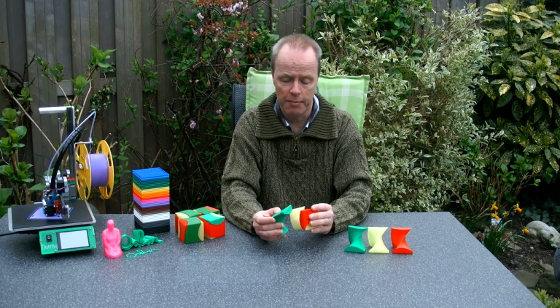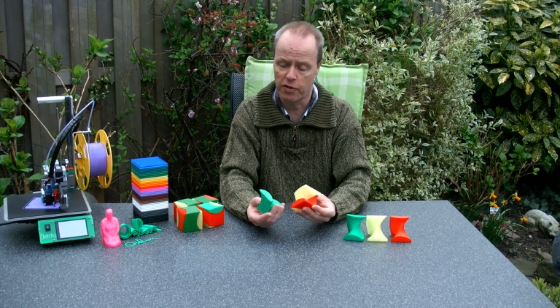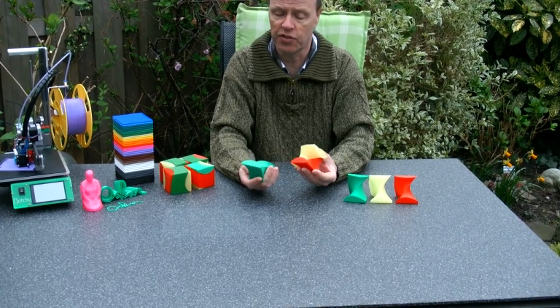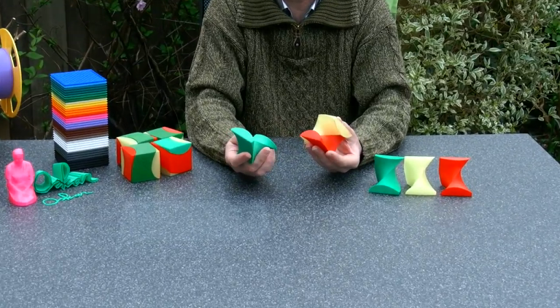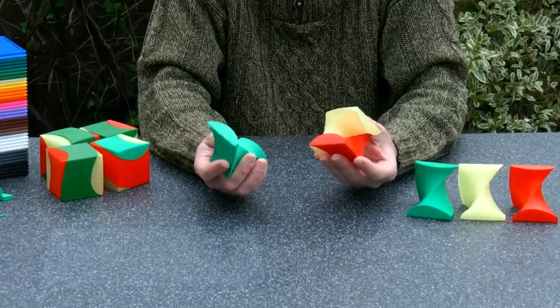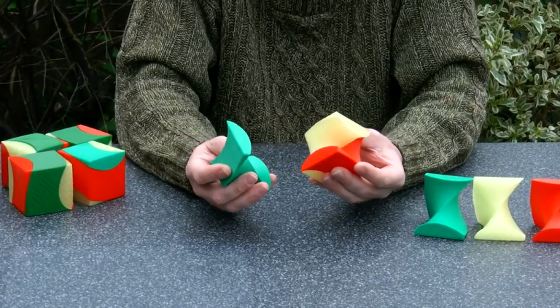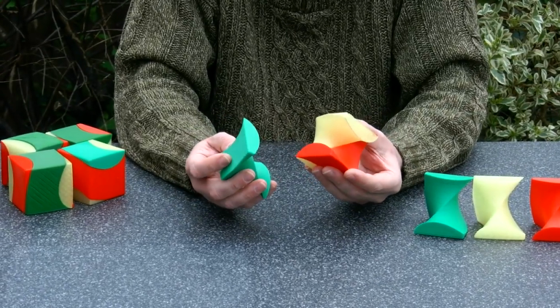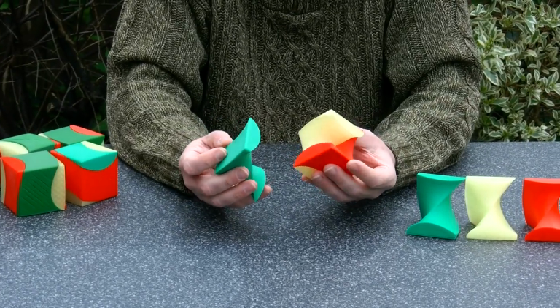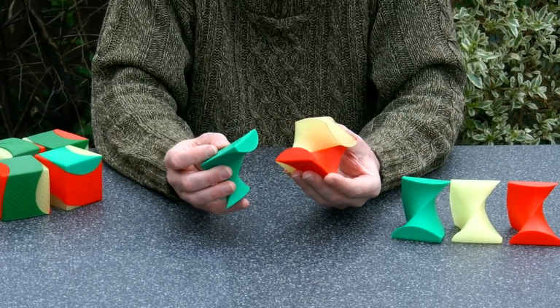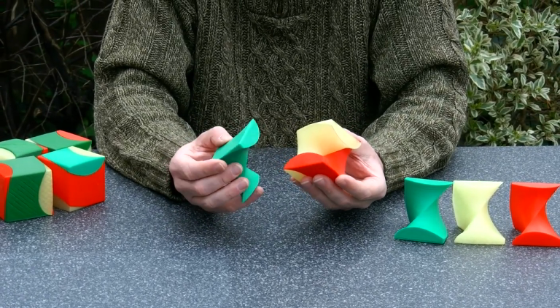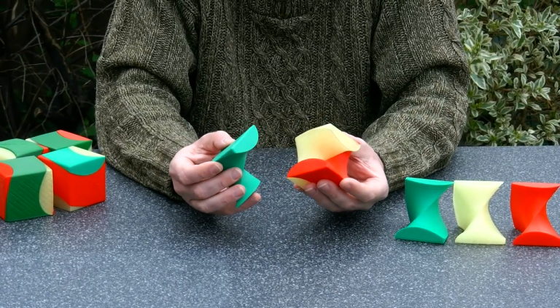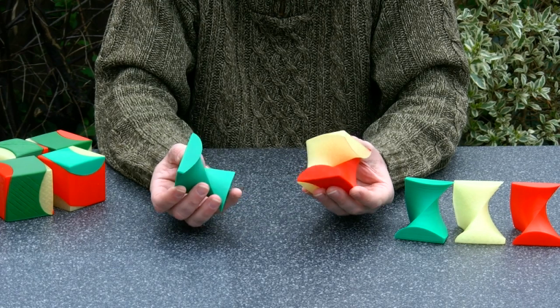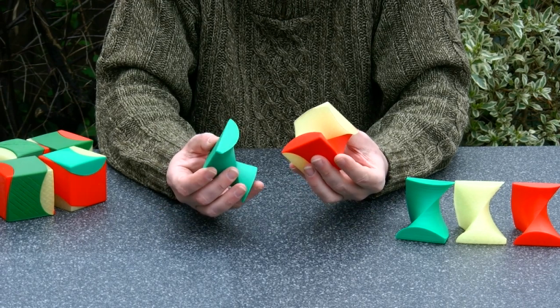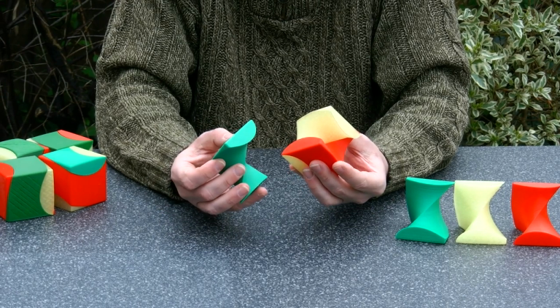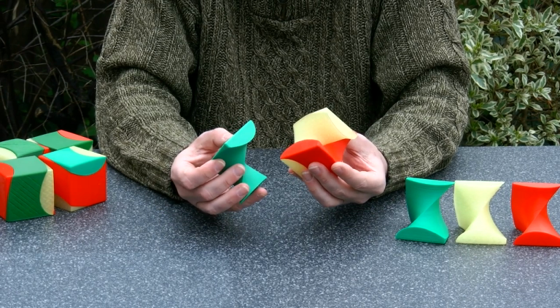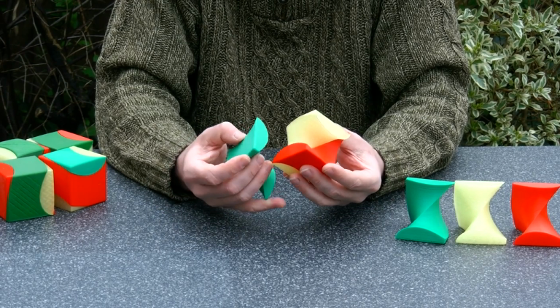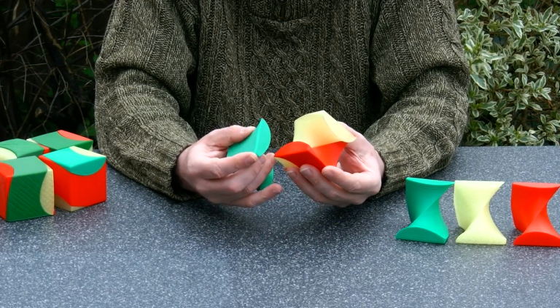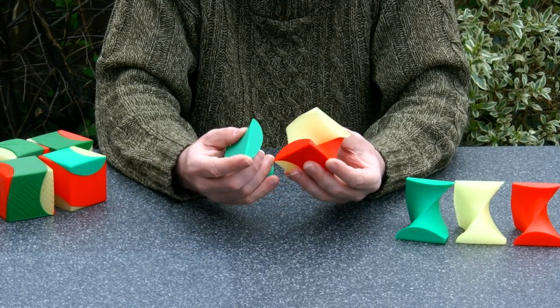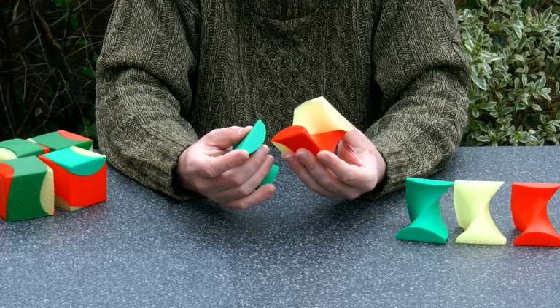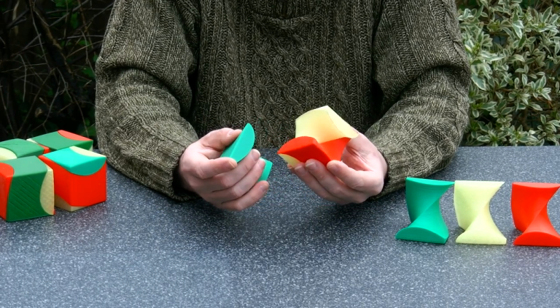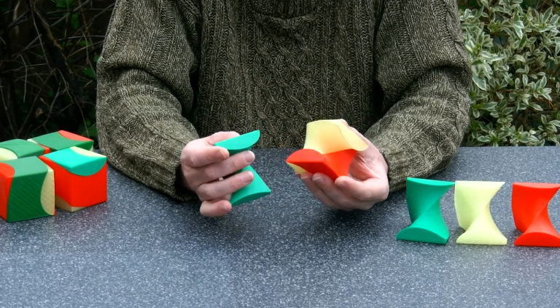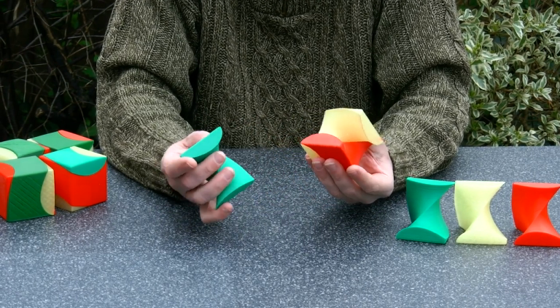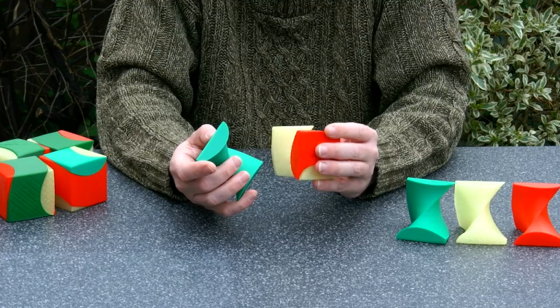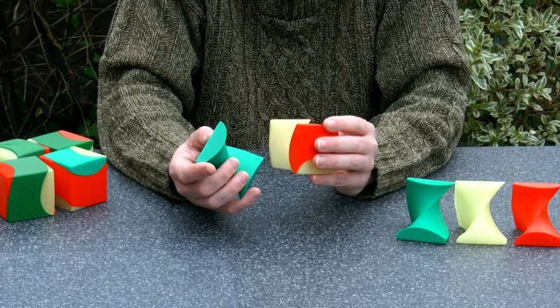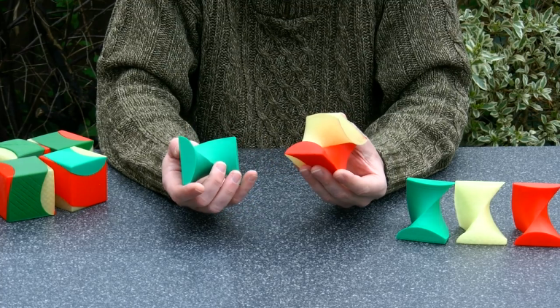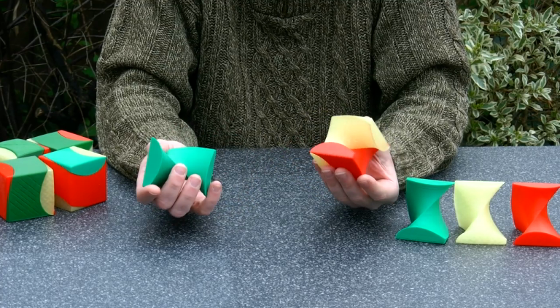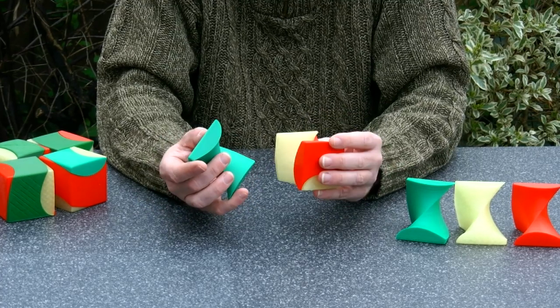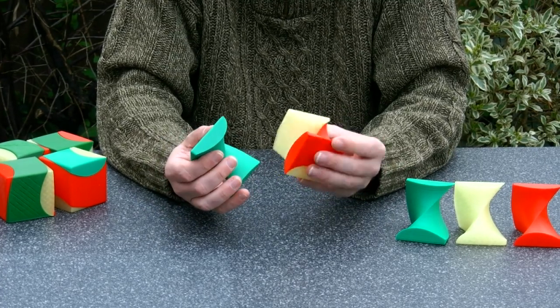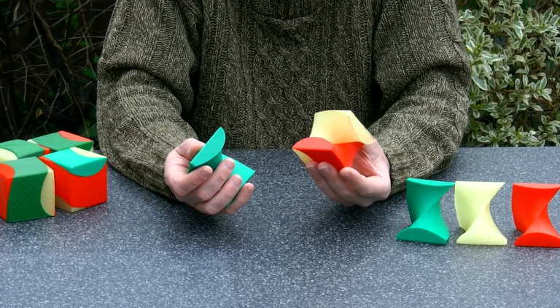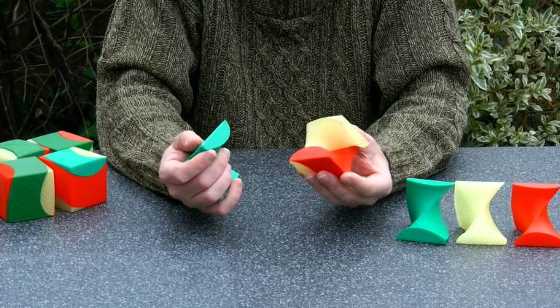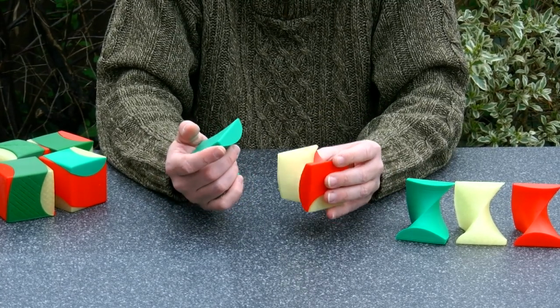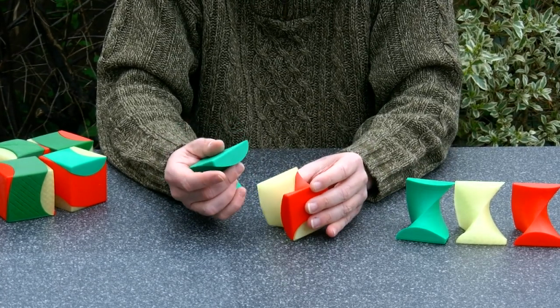If you're interested in this version, Puzzle Master has some of them available. Please have a look at our website — link in the description — to see whether you want to buy the Puzzle Master version.